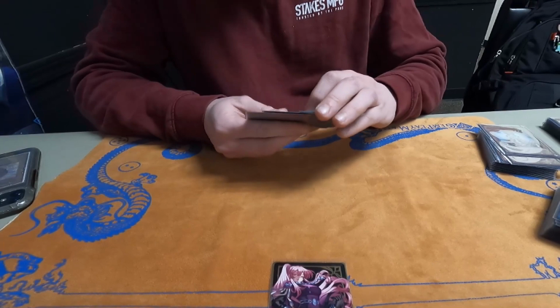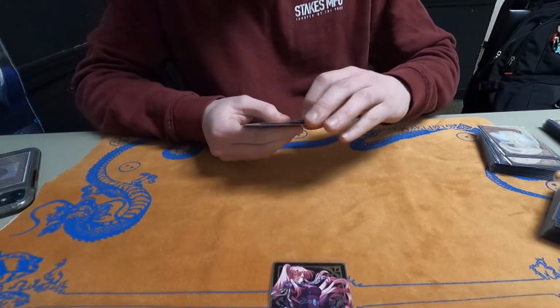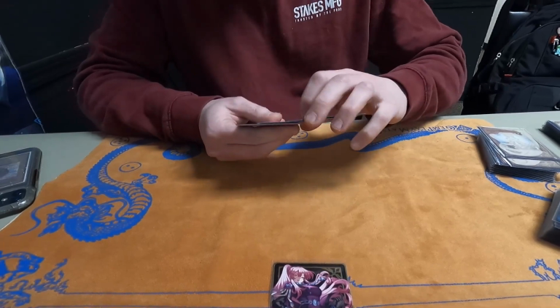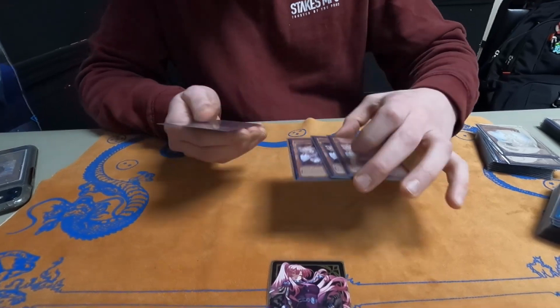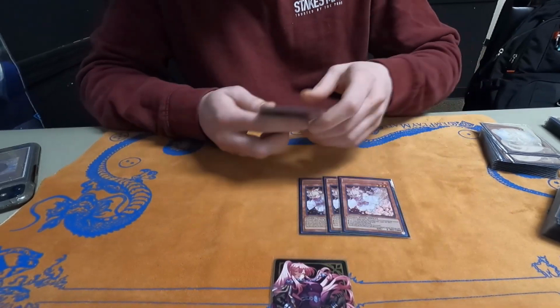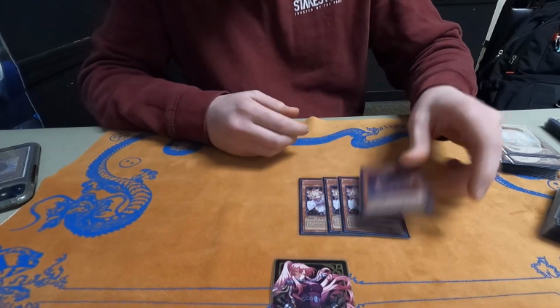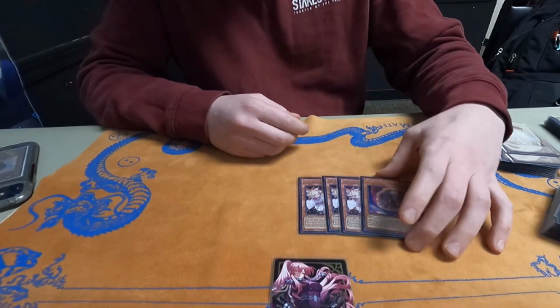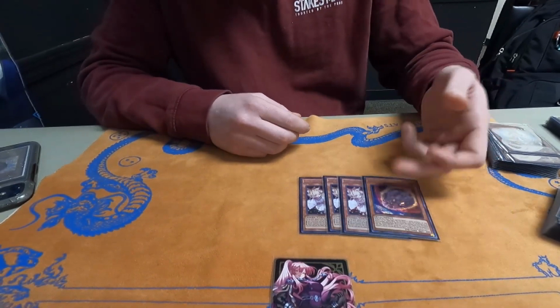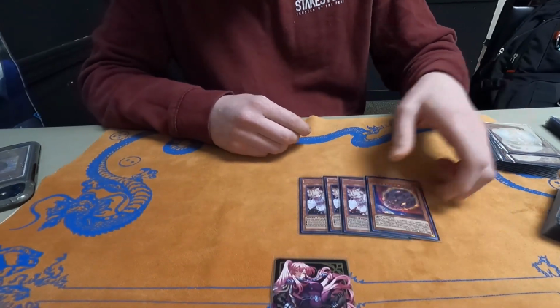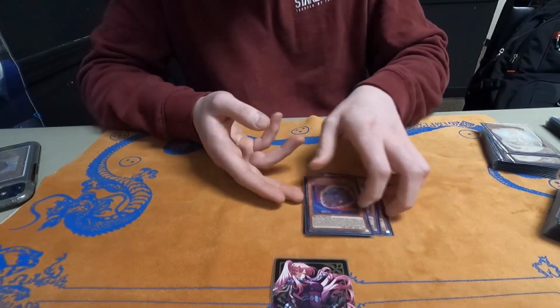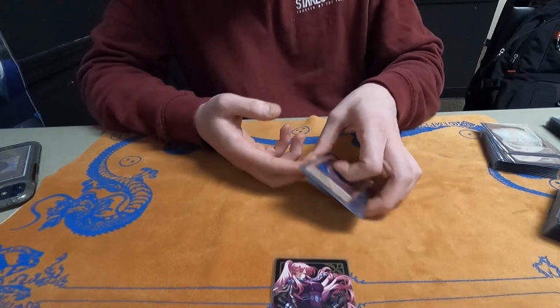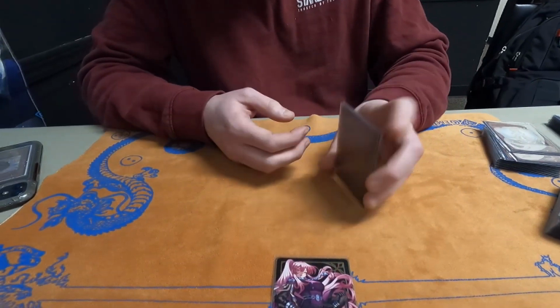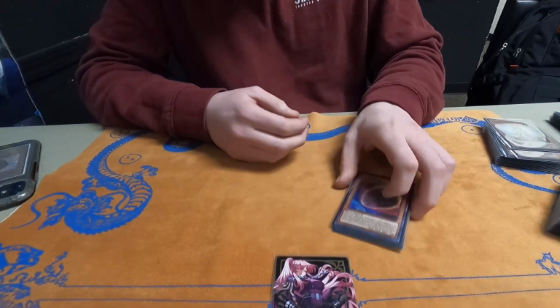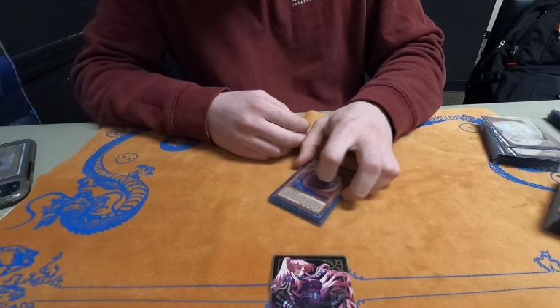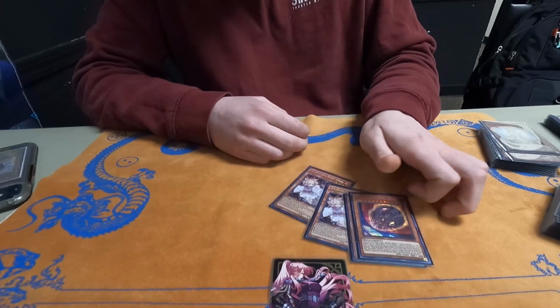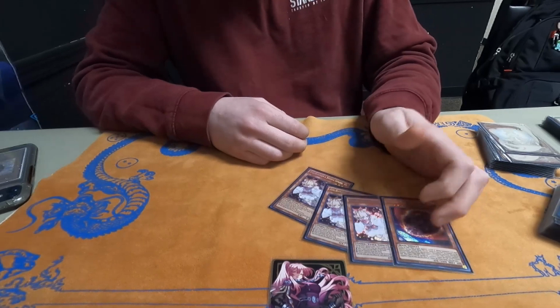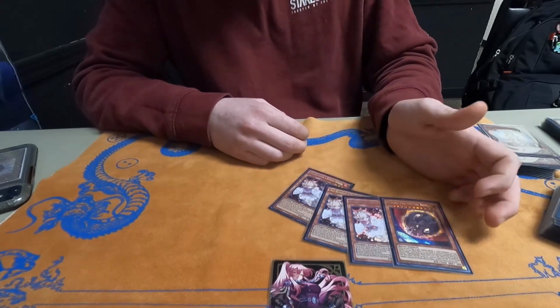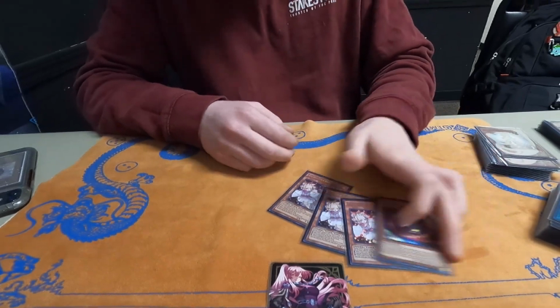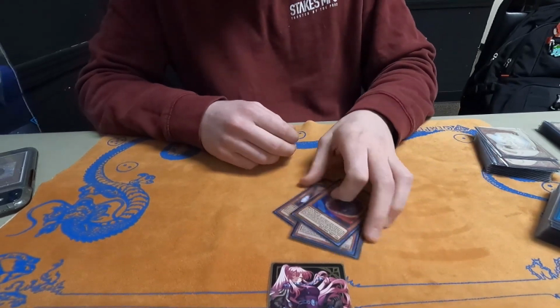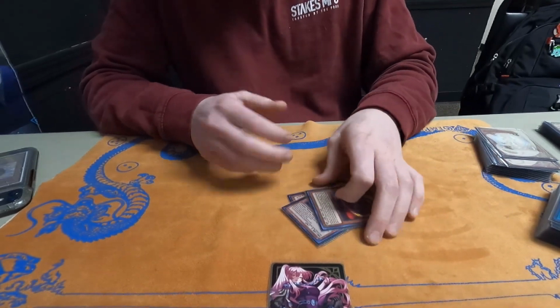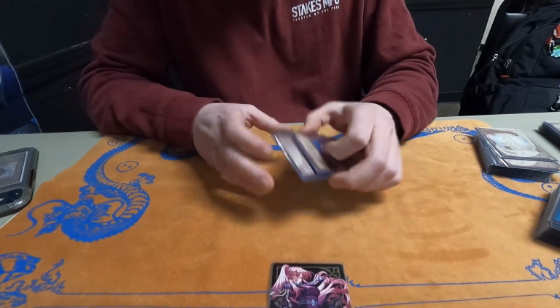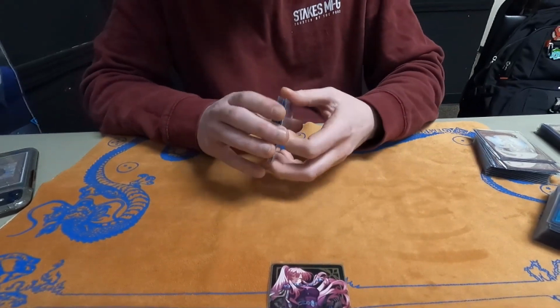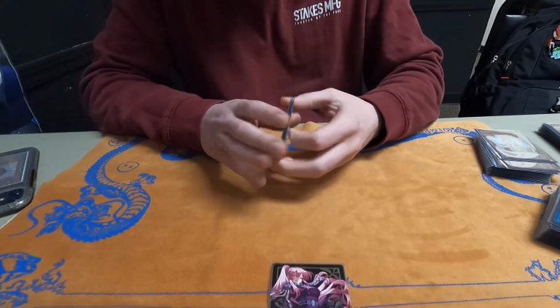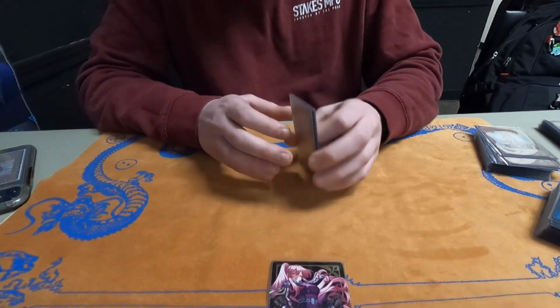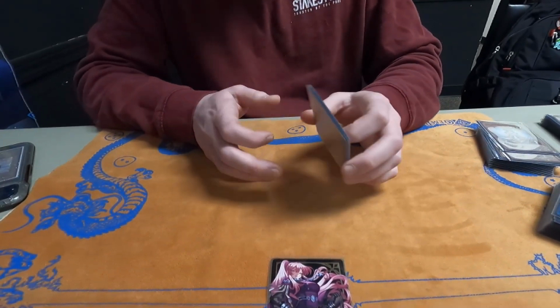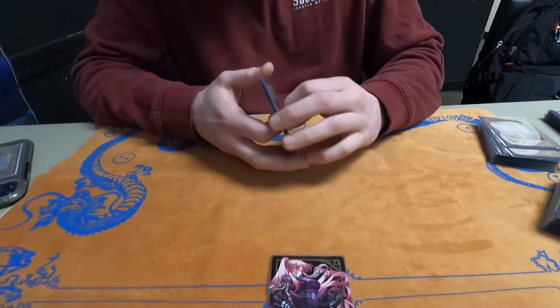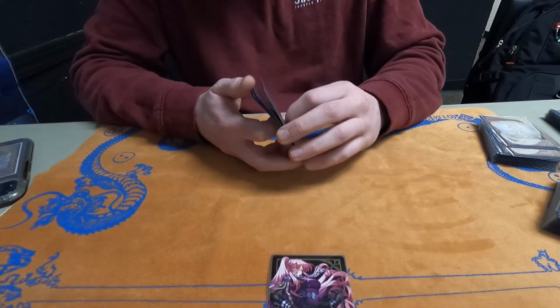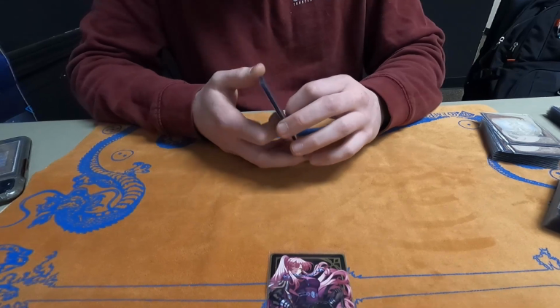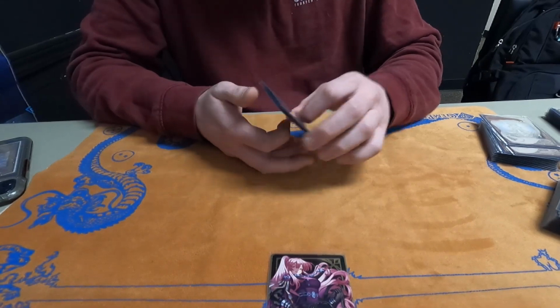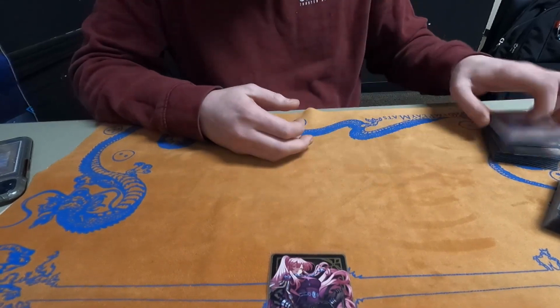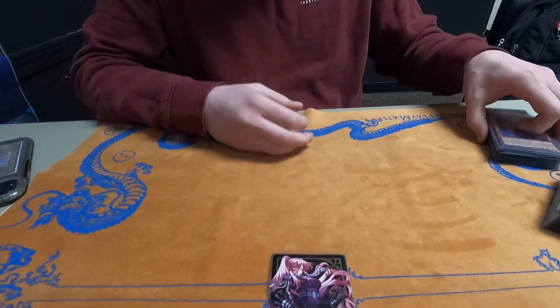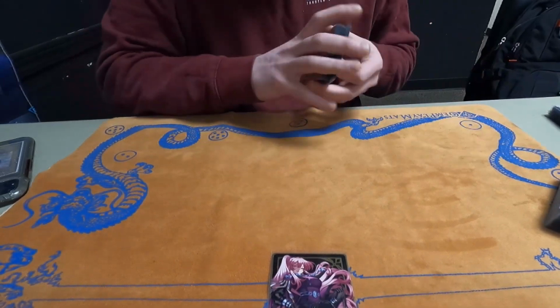And then just three Ash, one Nibiru — with the one Nib for the Crossout. You don't want to play more because if you have something that's not an Exosister on board, it shuts down Martha. And if Martha's shut down, you're in a rough spot.